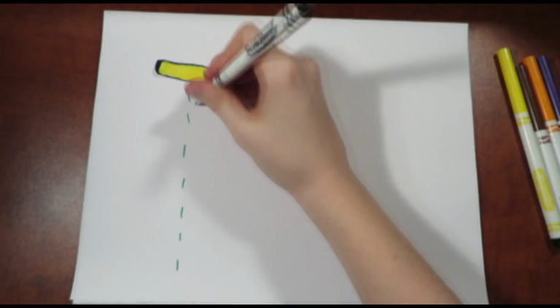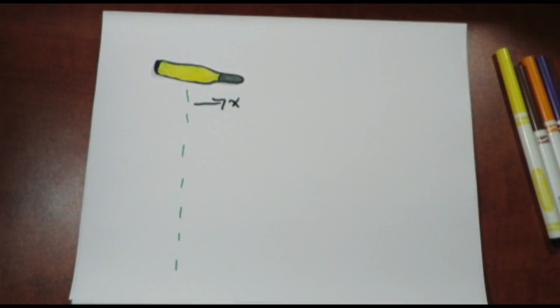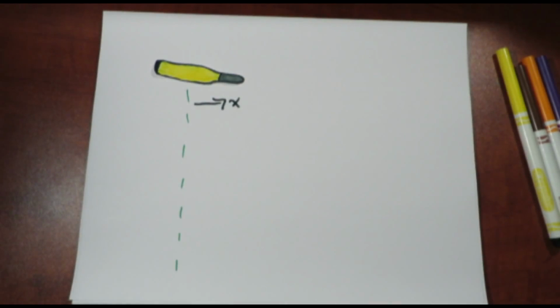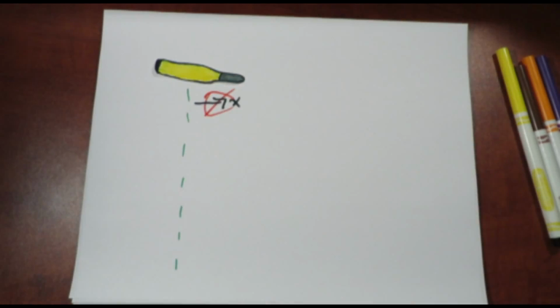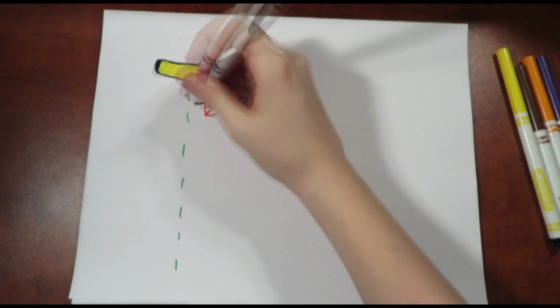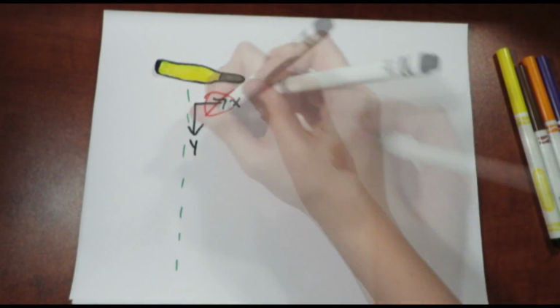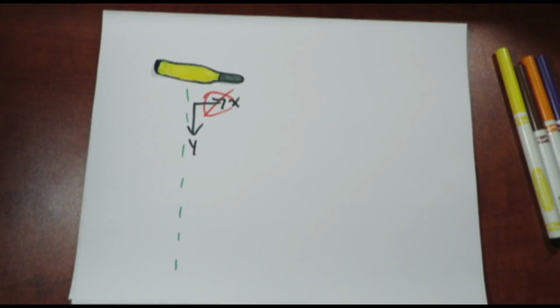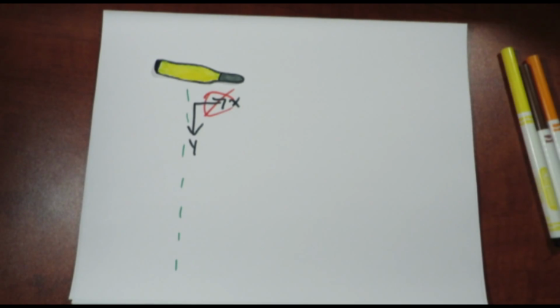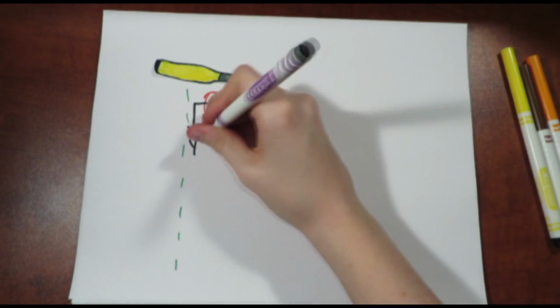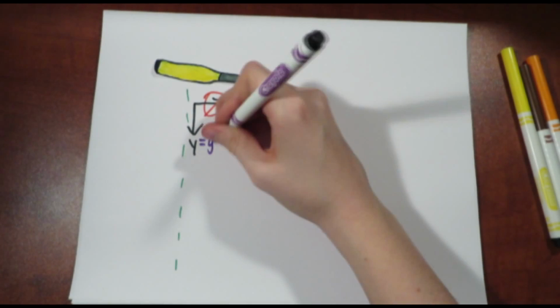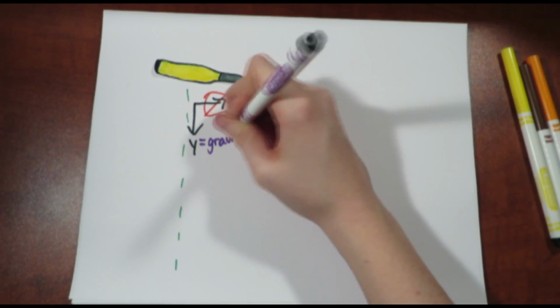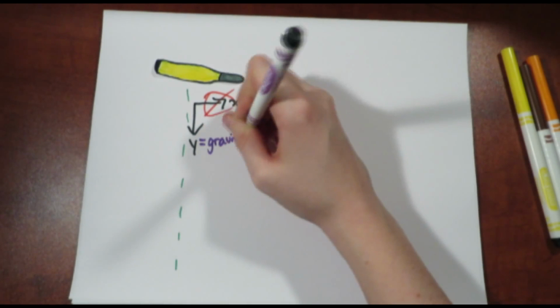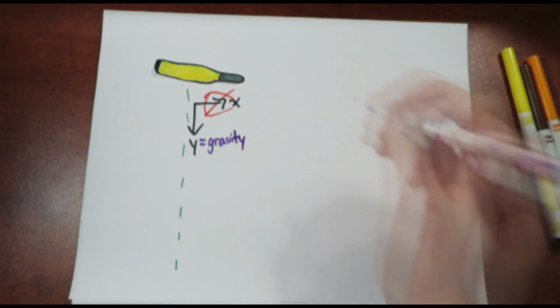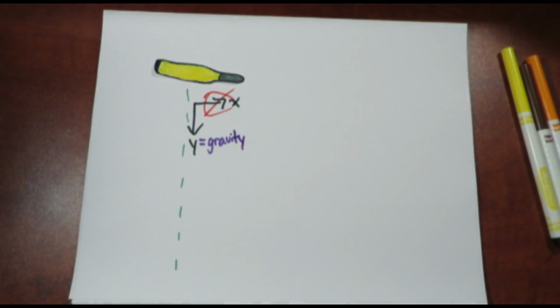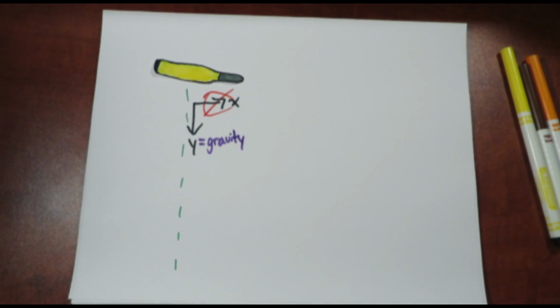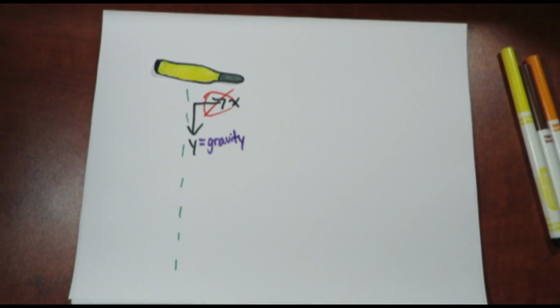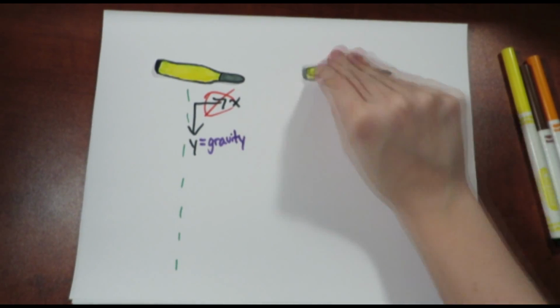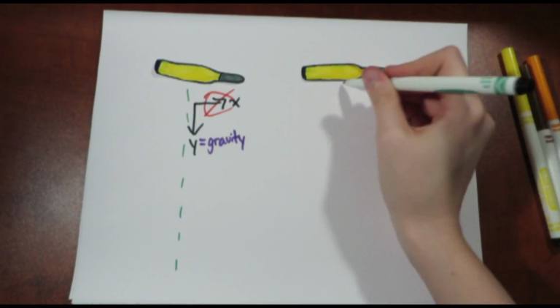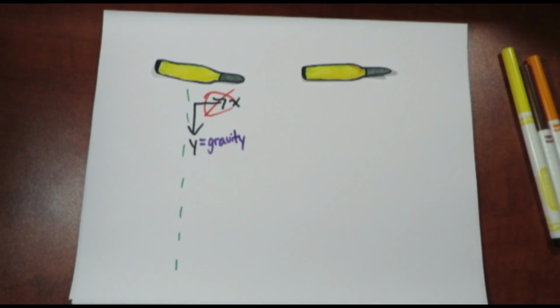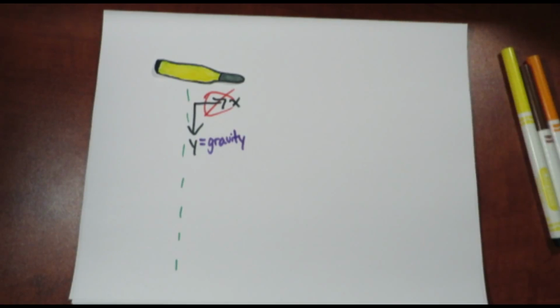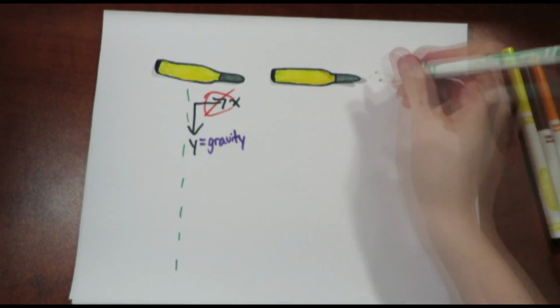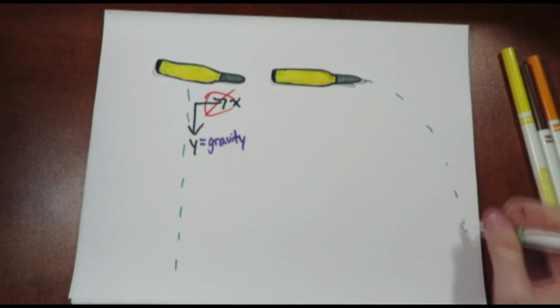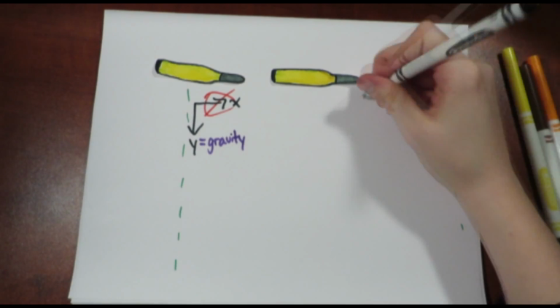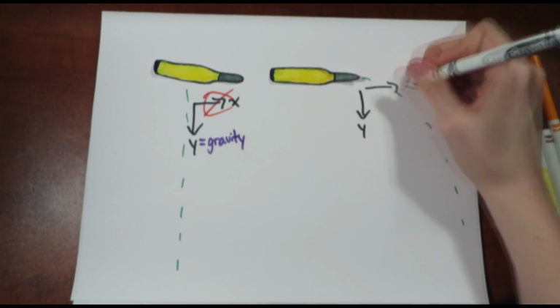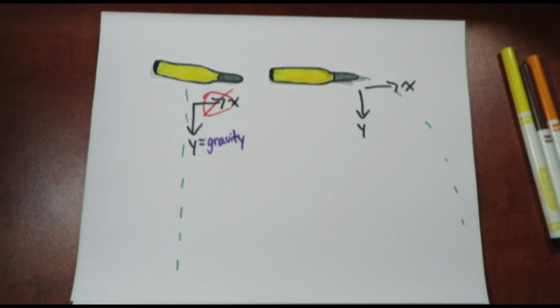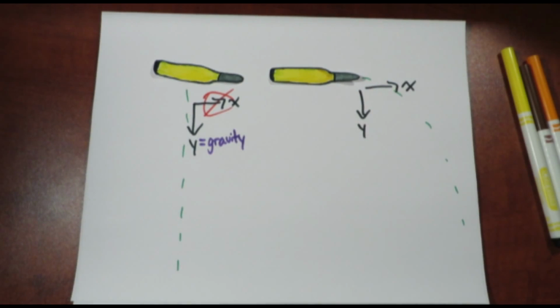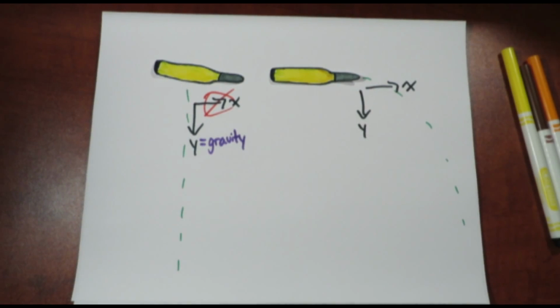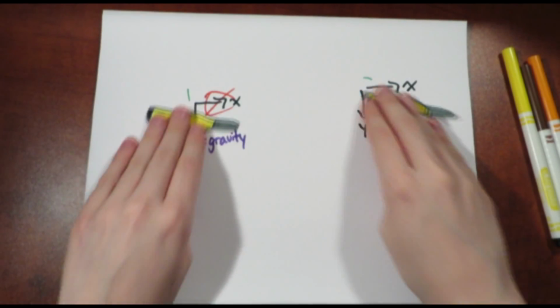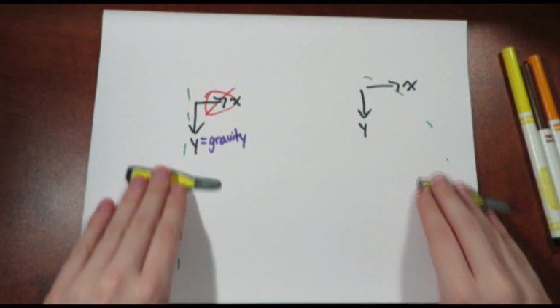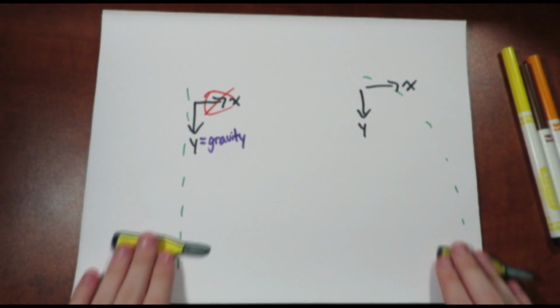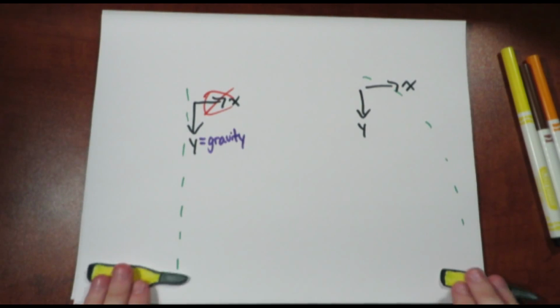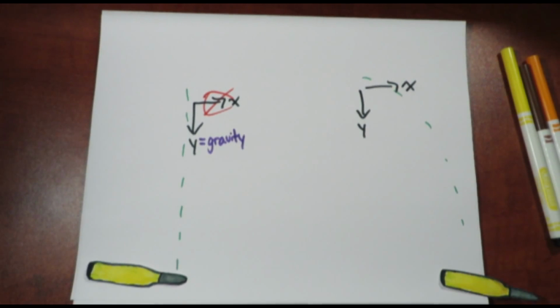When a bullet is dropped, the x component is zero and its y component is only being affected by gravity. For a bullet fired, even though it does have an x component and a y component, the two bullets can land simultaneously.